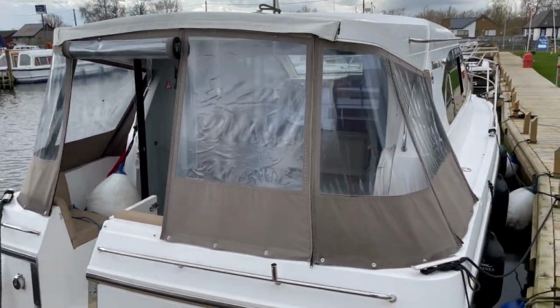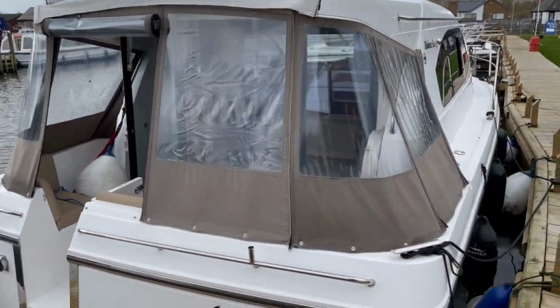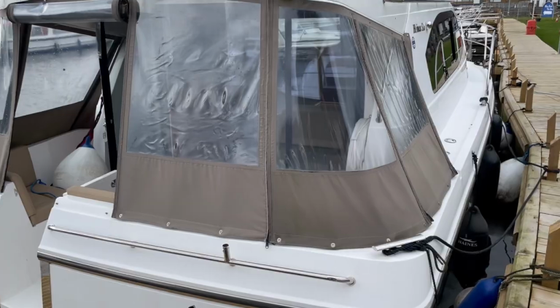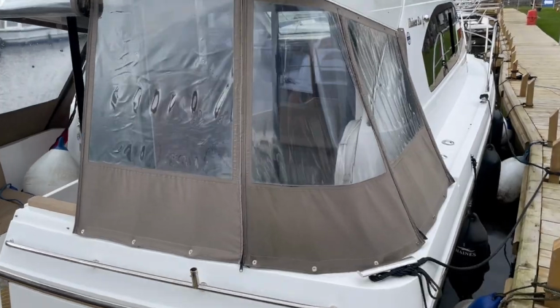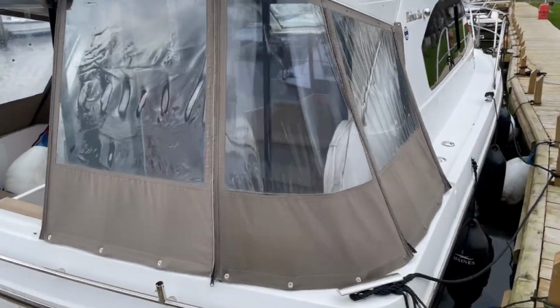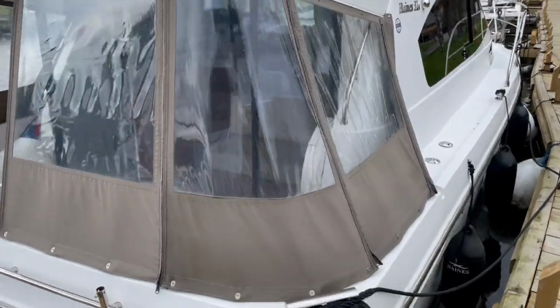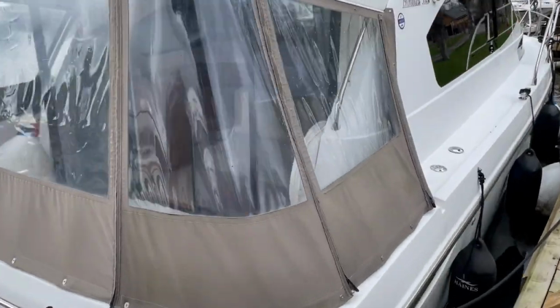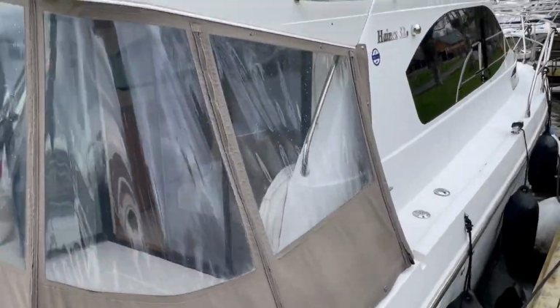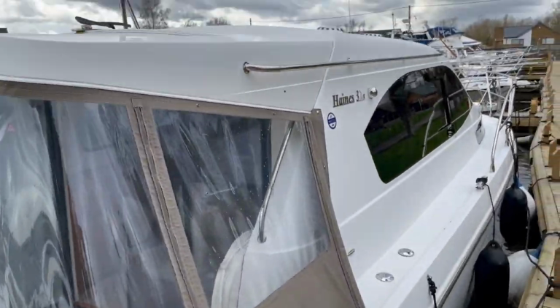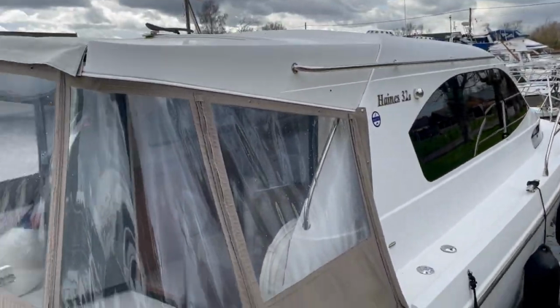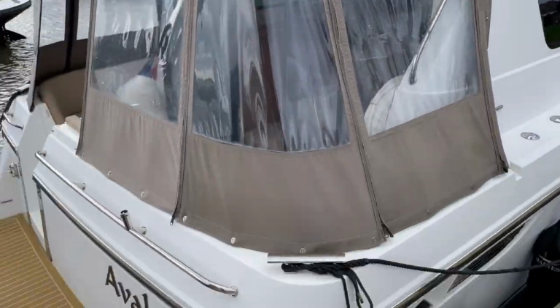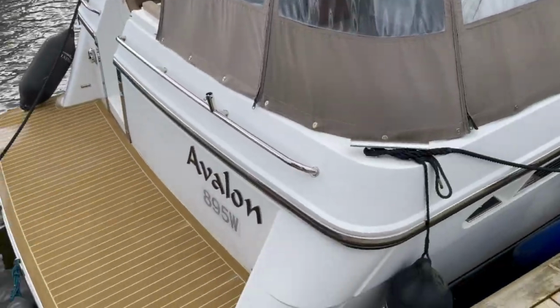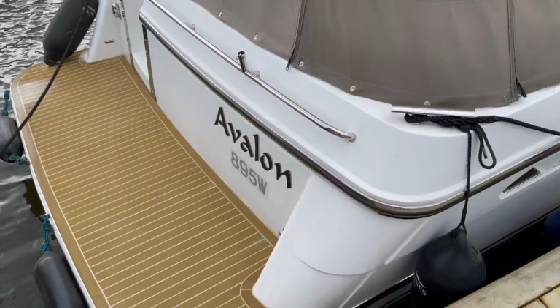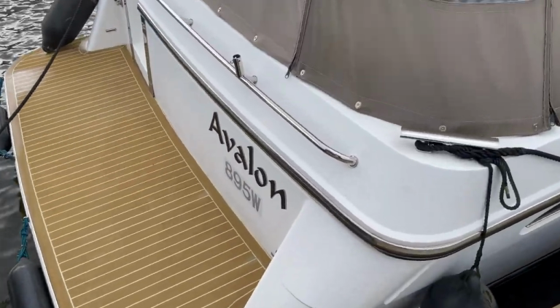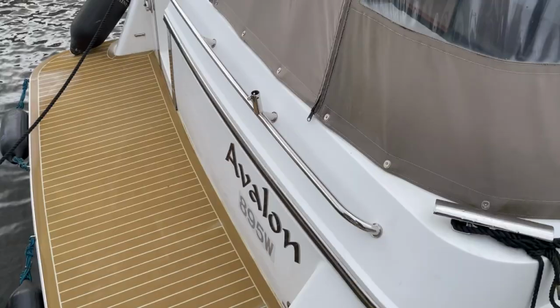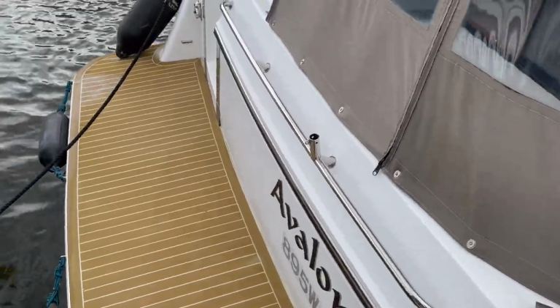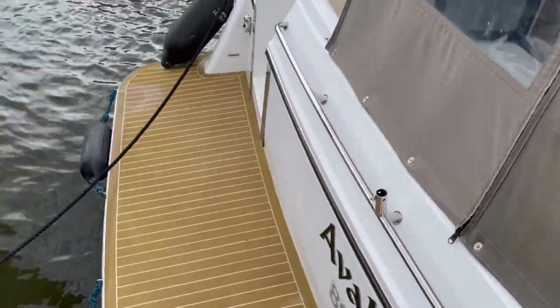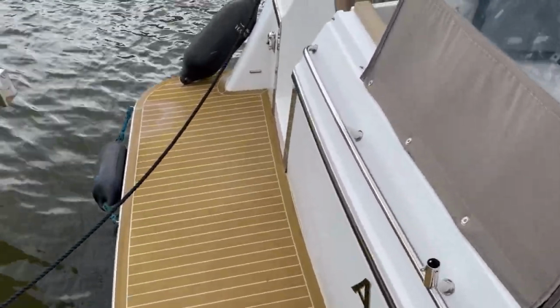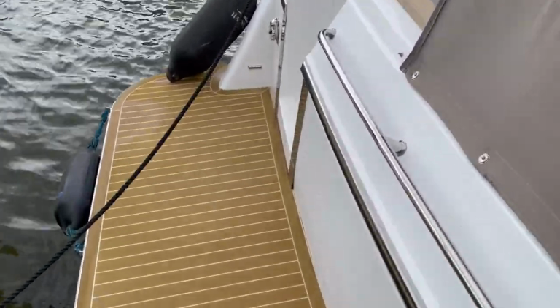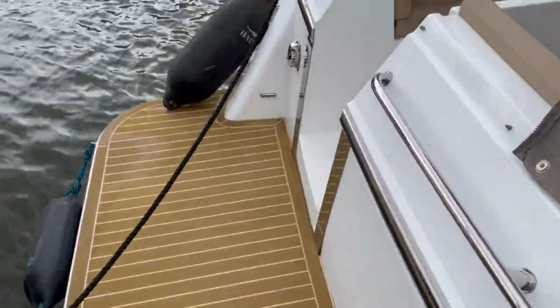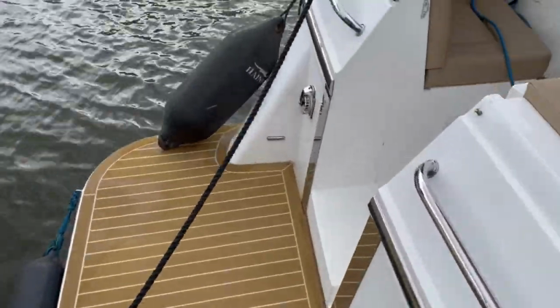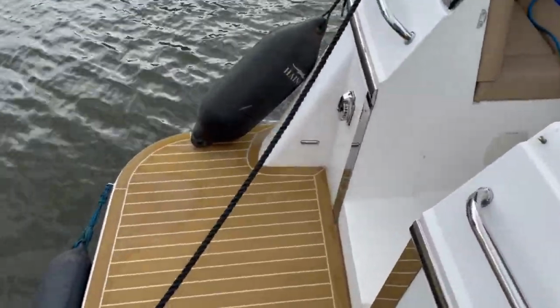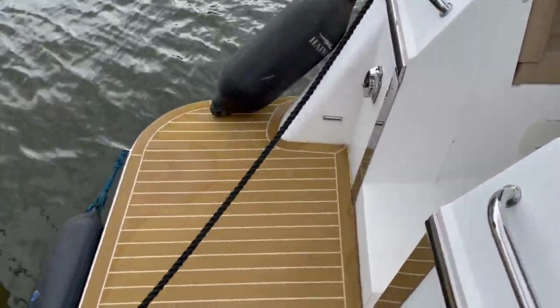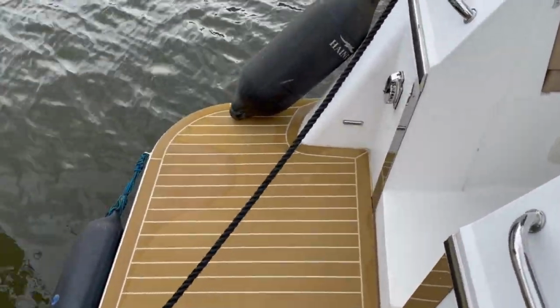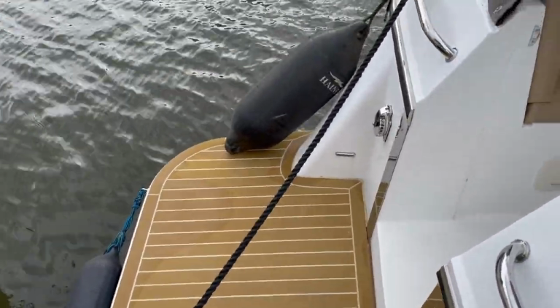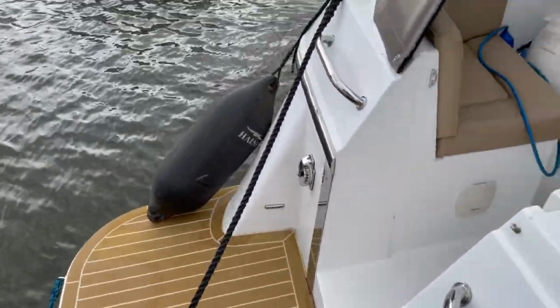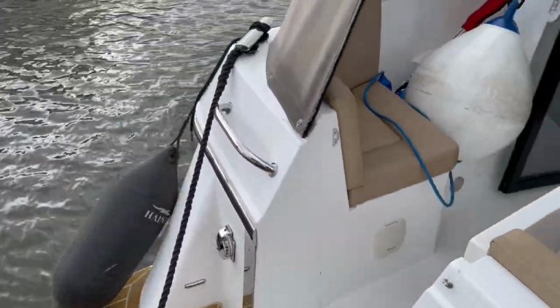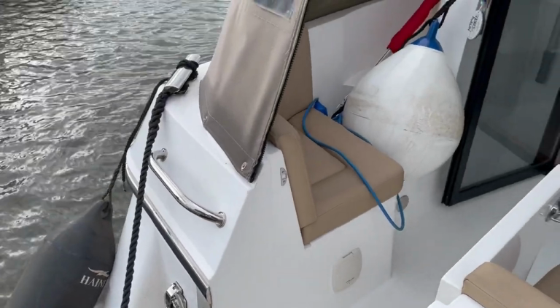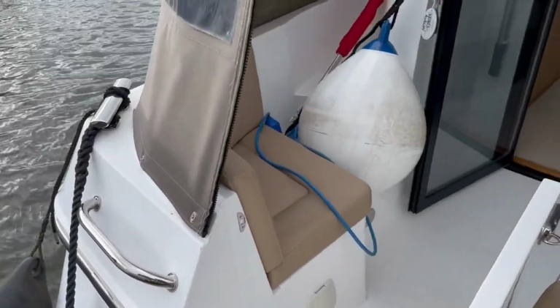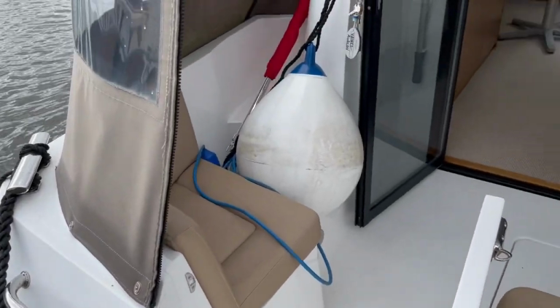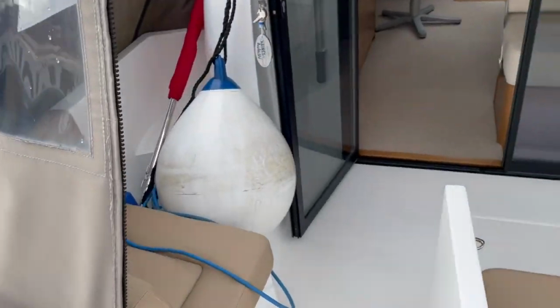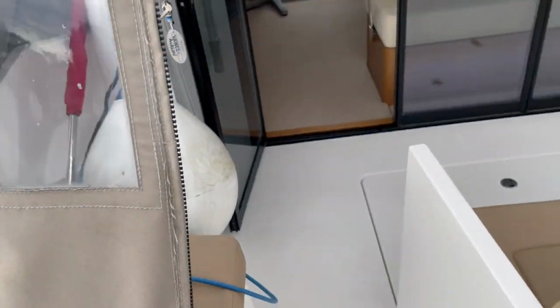Canopies are certainly serviceable and in good order. We'll take a step down and have a look in the cockpit. You can see this very nice synthetic teak — a real nice touch, really sets it off. So into the cockpit.